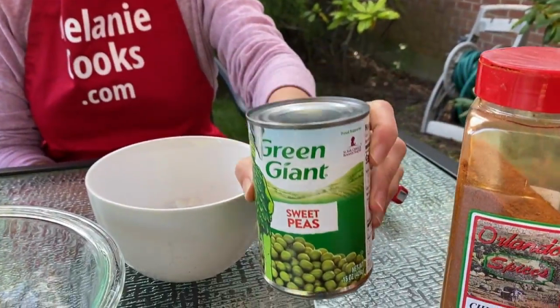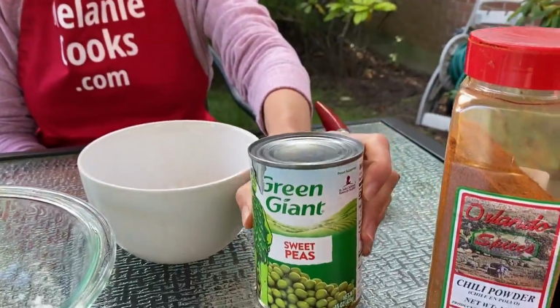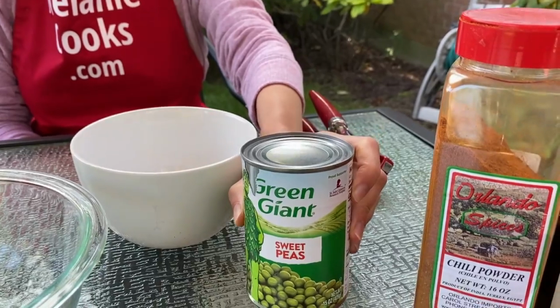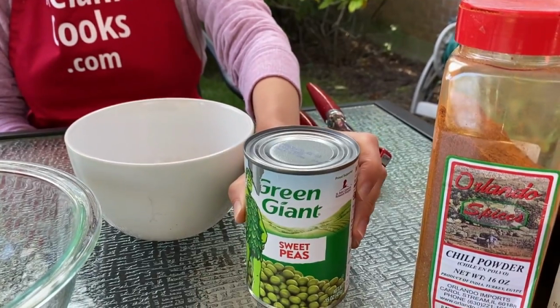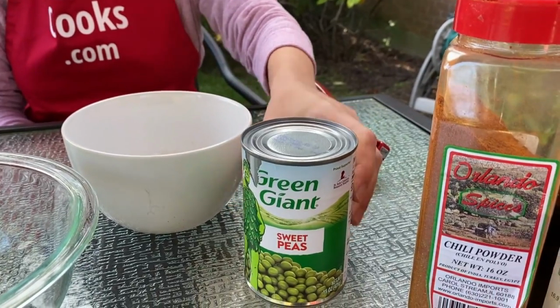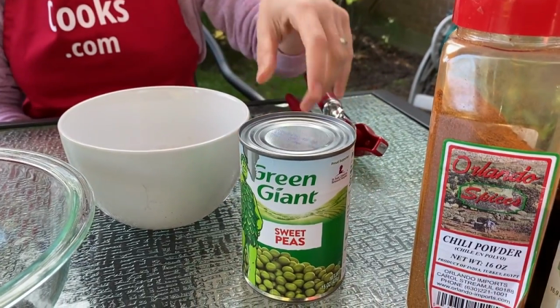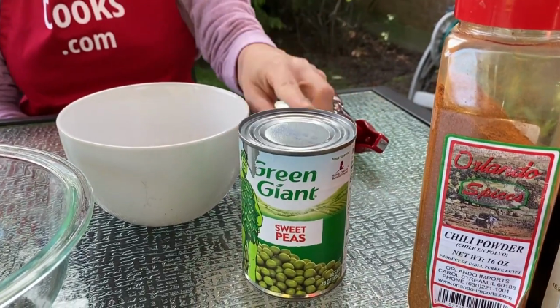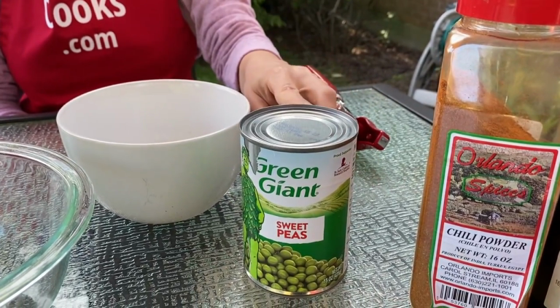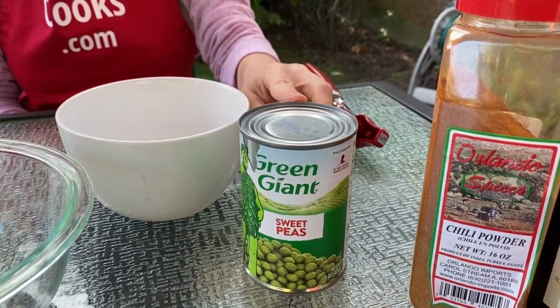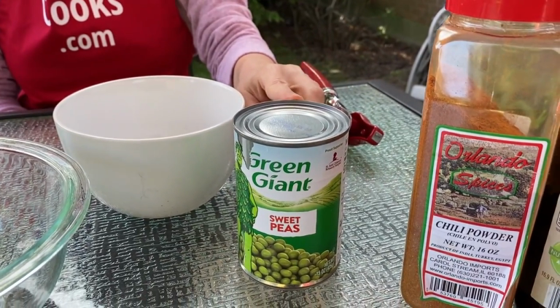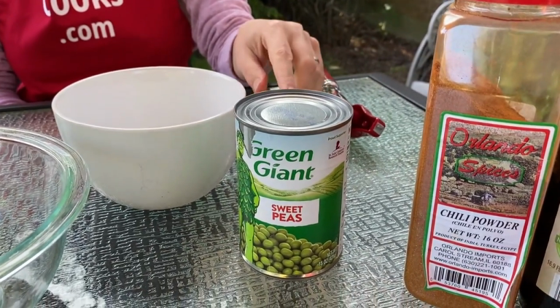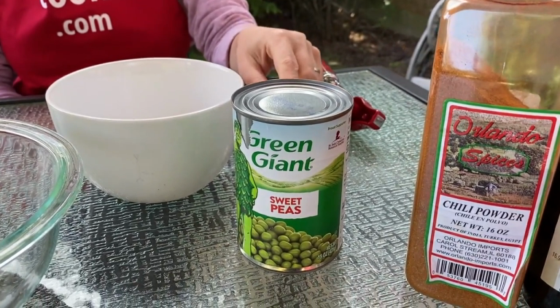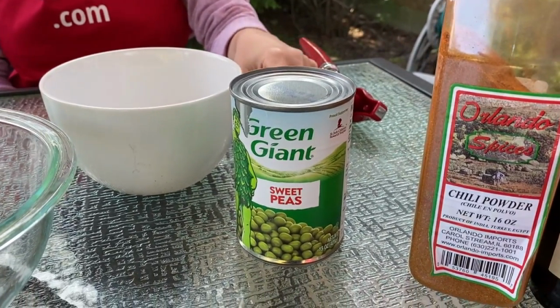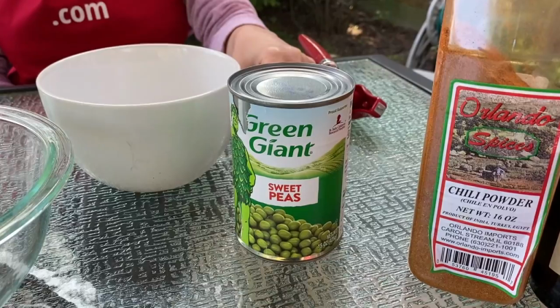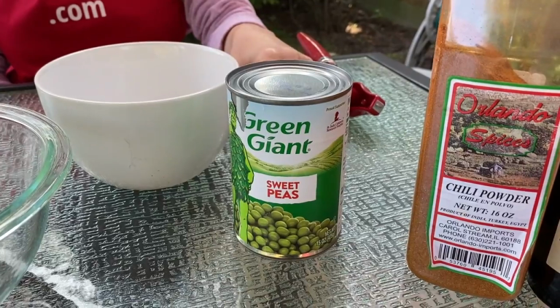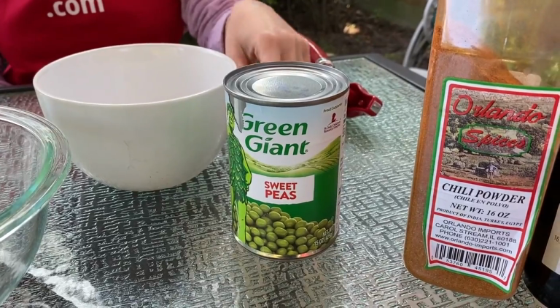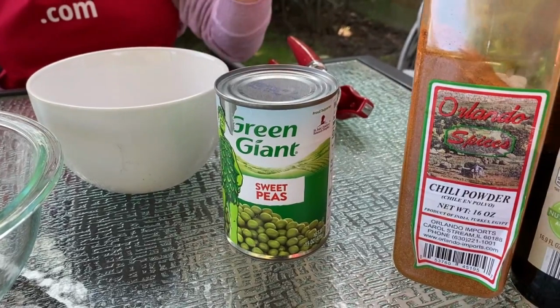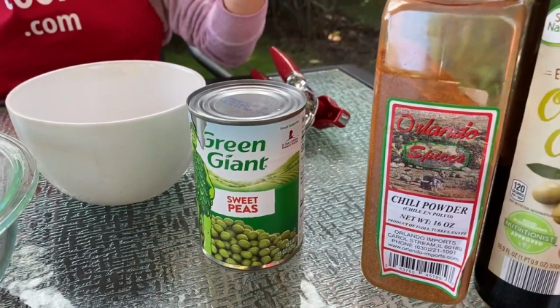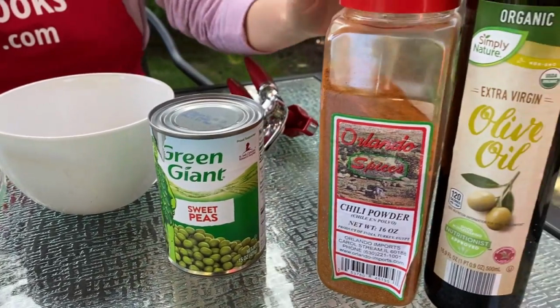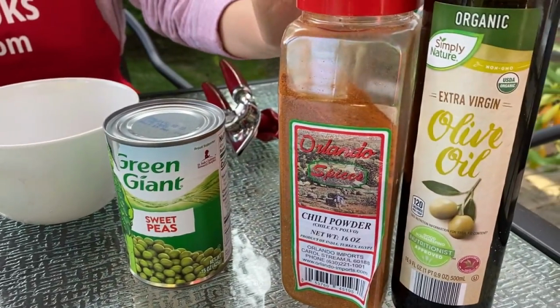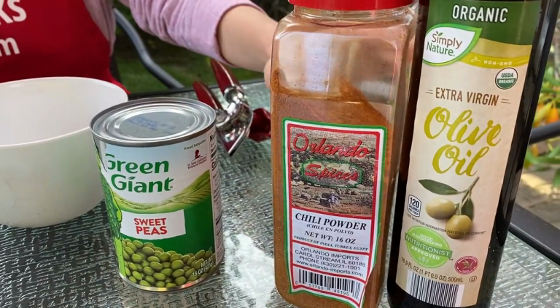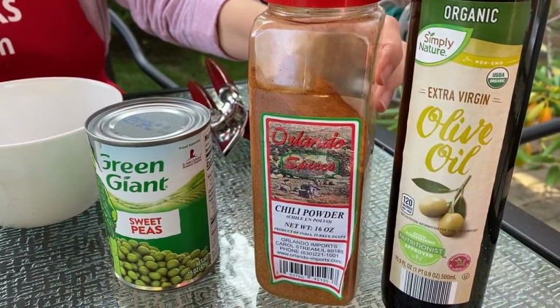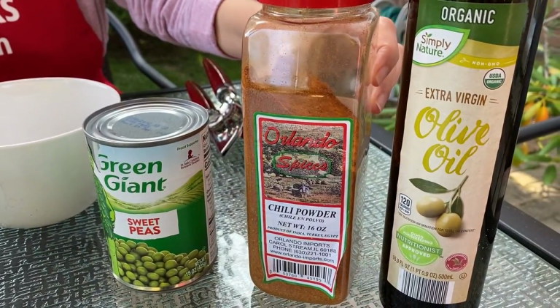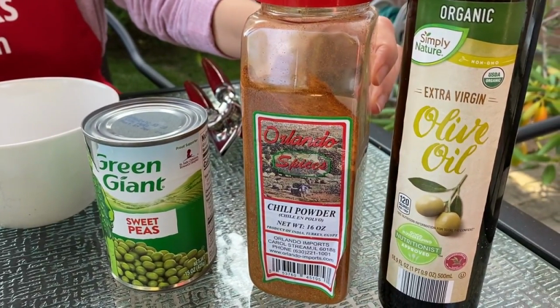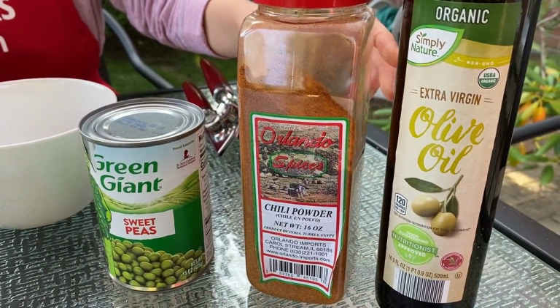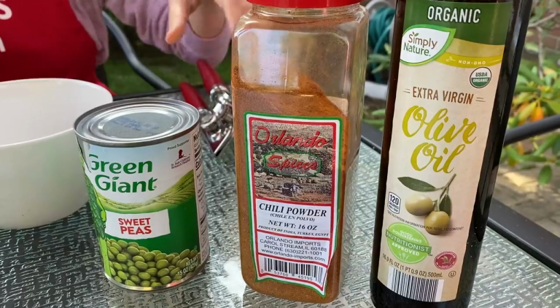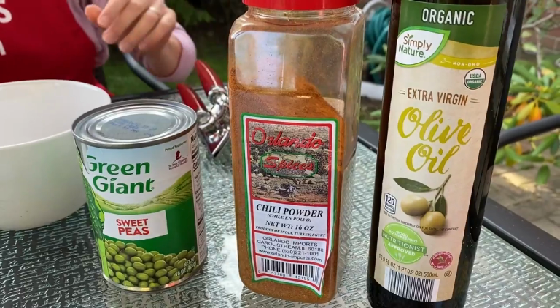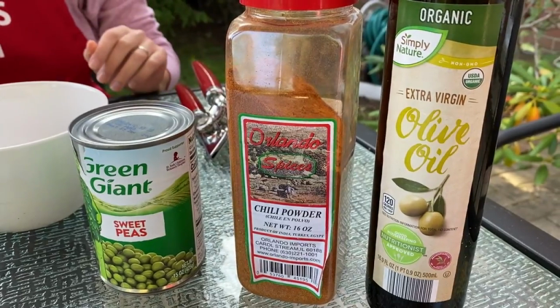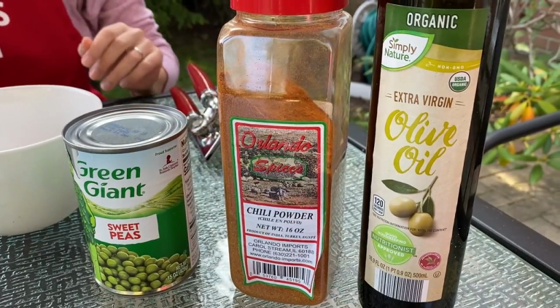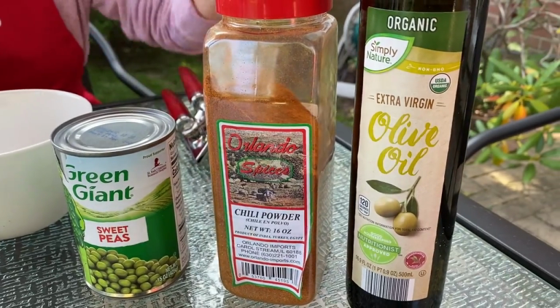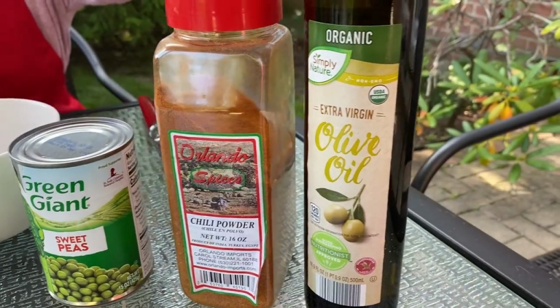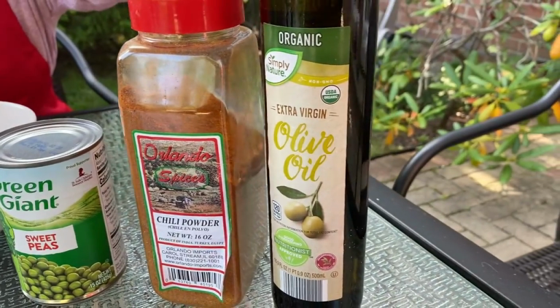What we need for this recipe is canned green peas, or you can use frozen green peas that are thawed. We also need seasonings — I will just use chili powder, but you can use any seasonings you like — and we need olive oil.